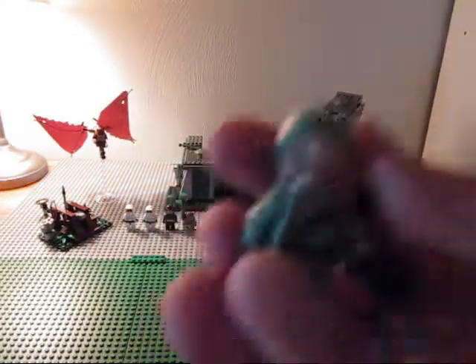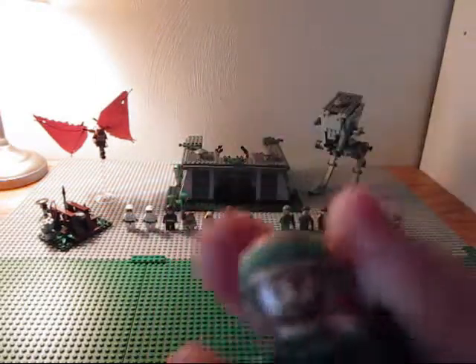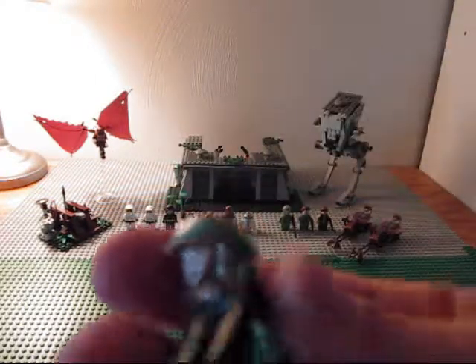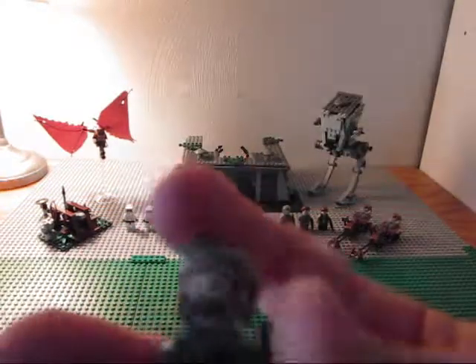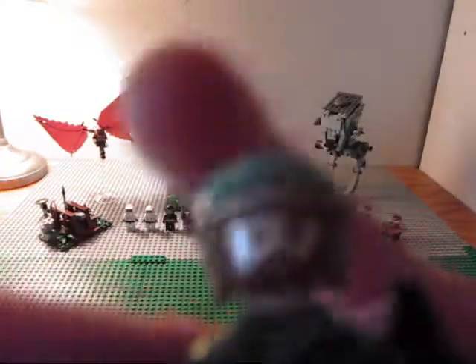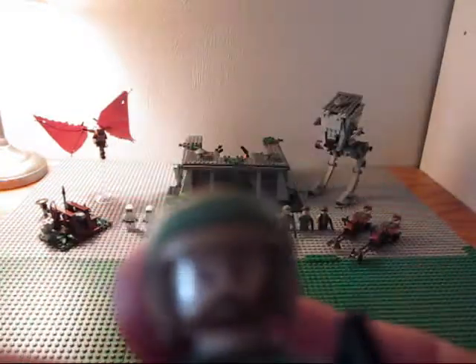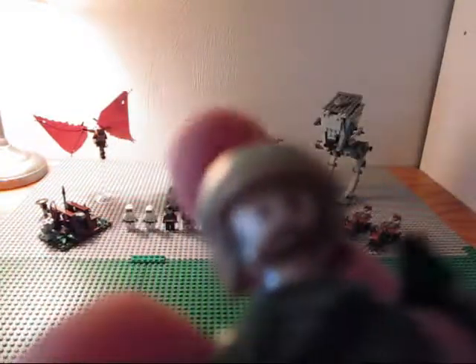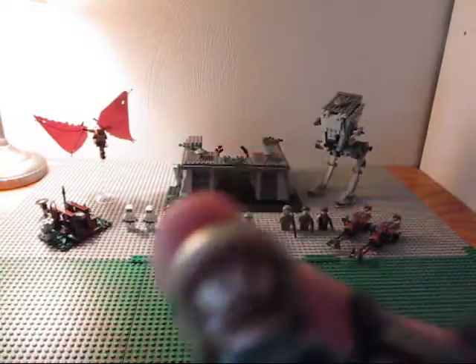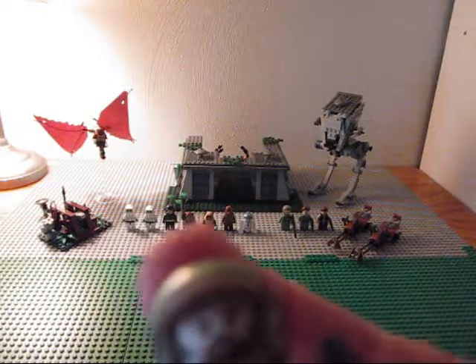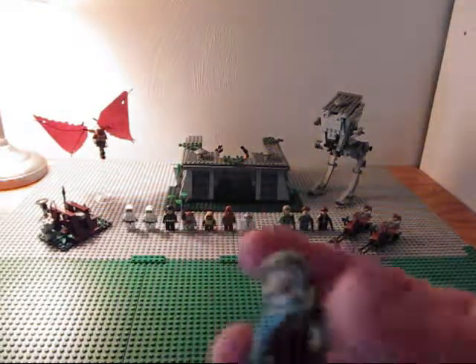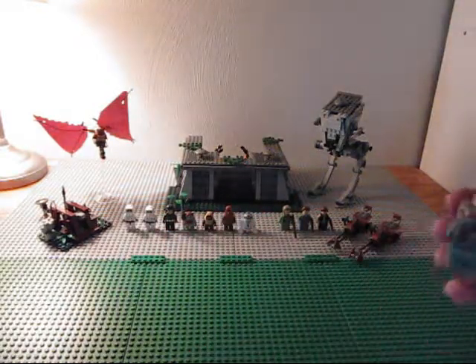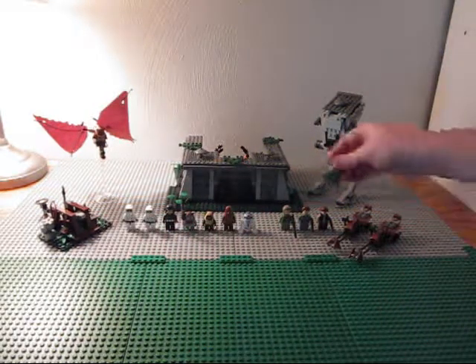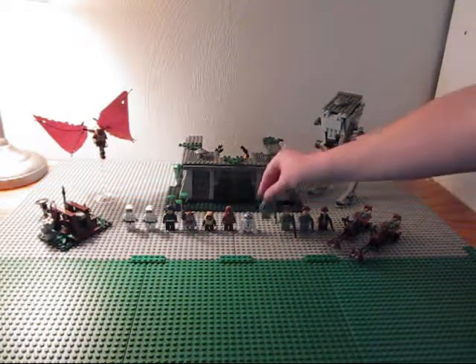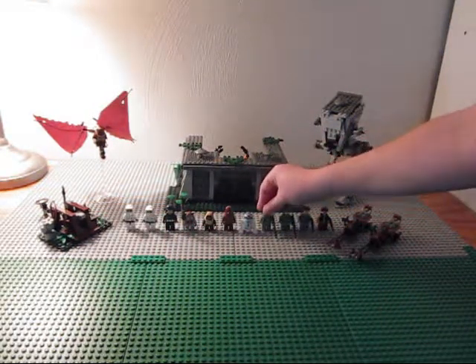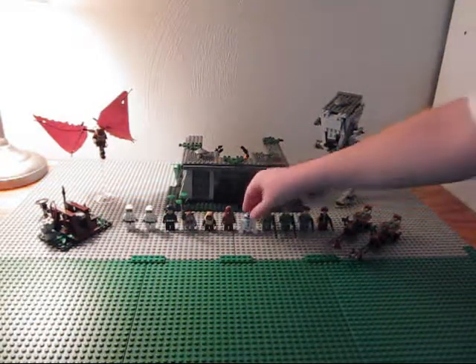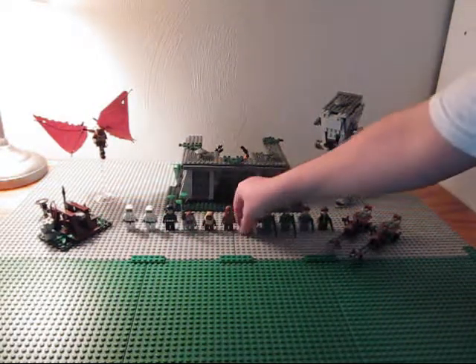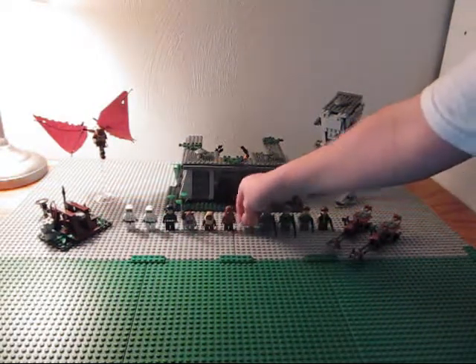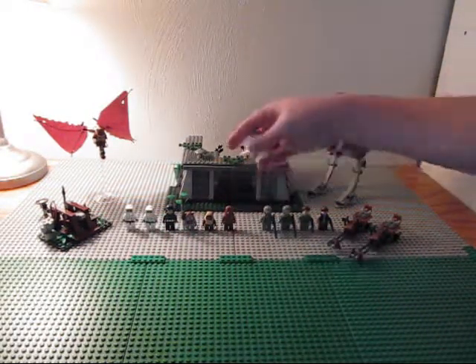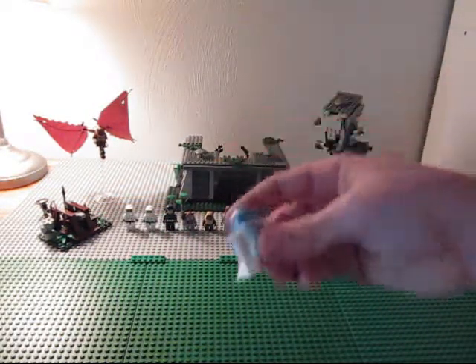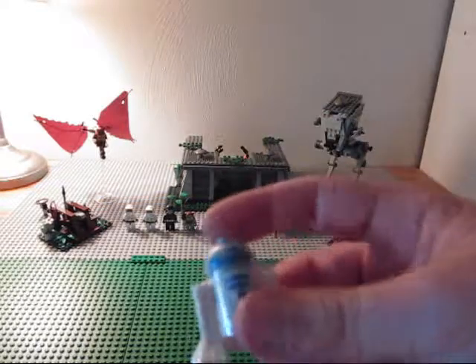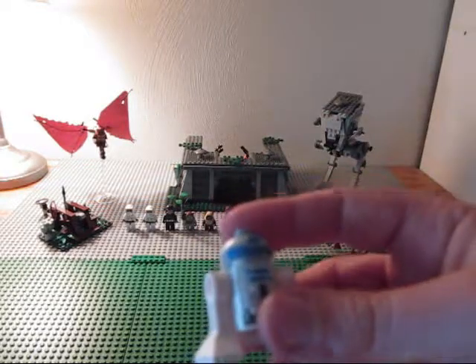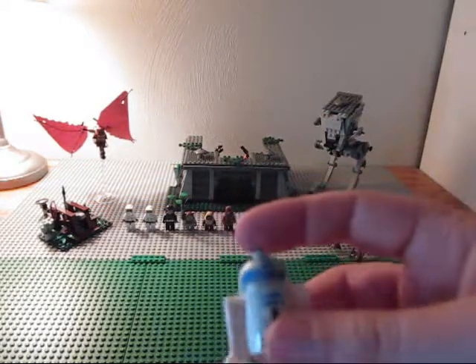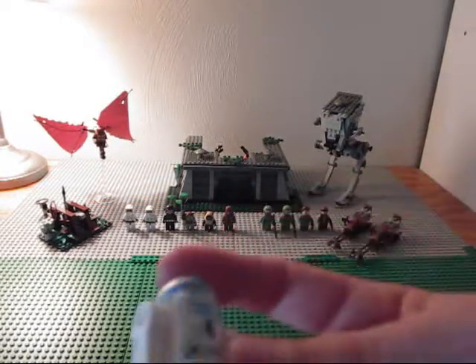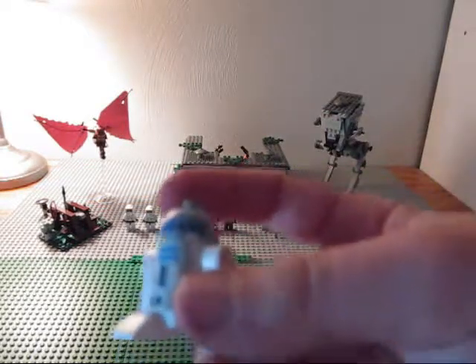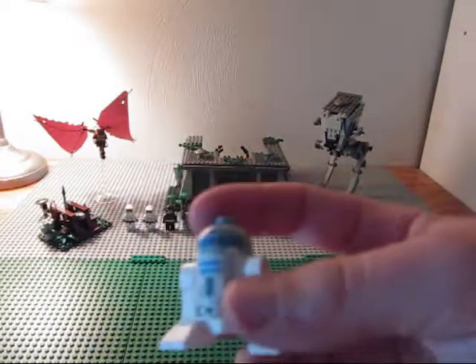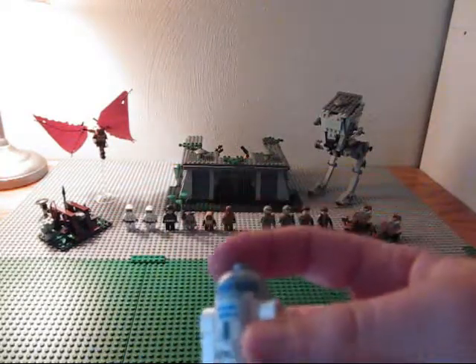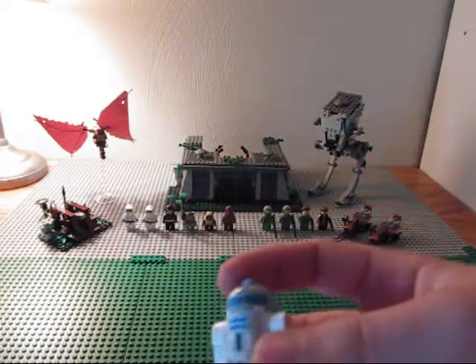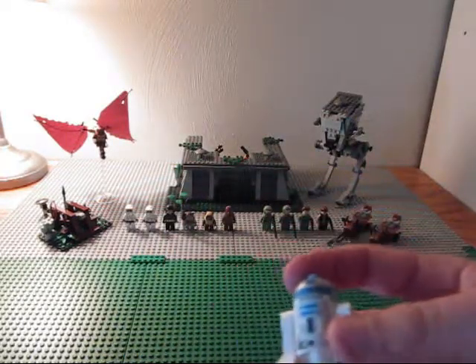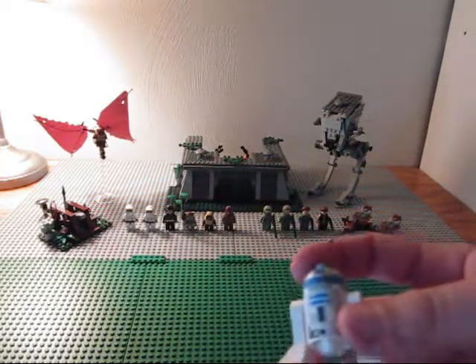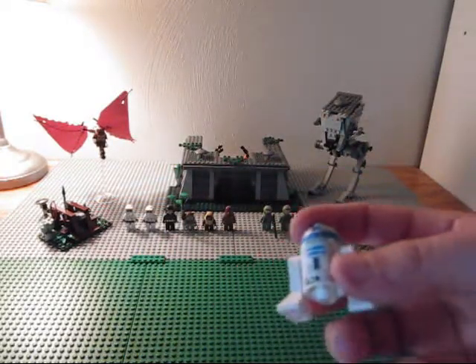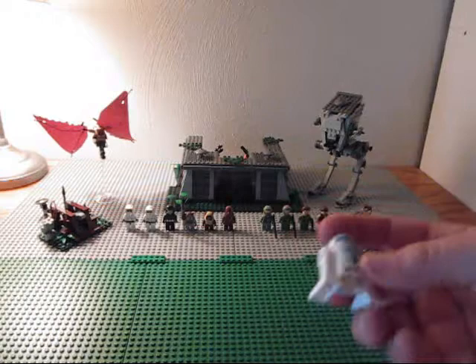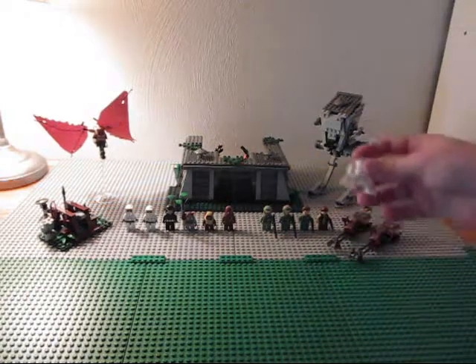Then you get another one with a mustache/beard thing. And then you get, of course, an R2-D2. It was kind of necessary to put him in the set, so yeah.